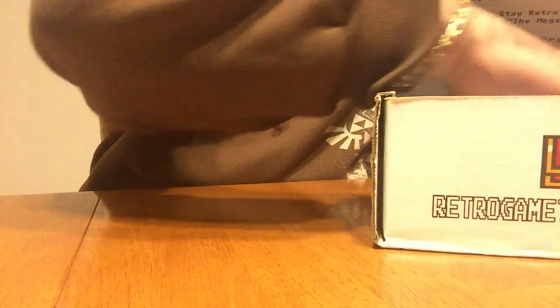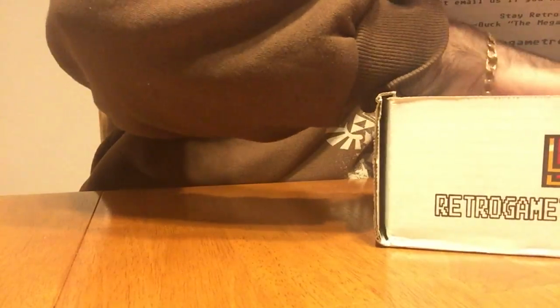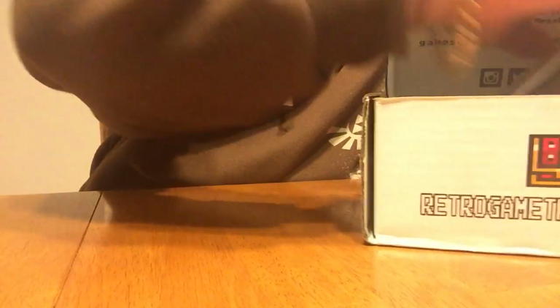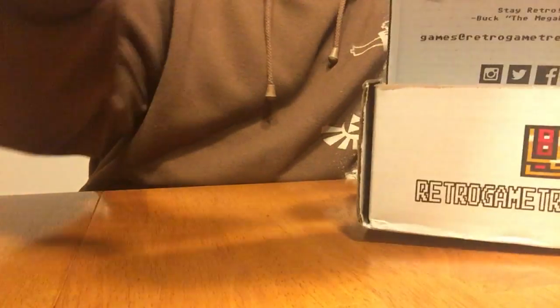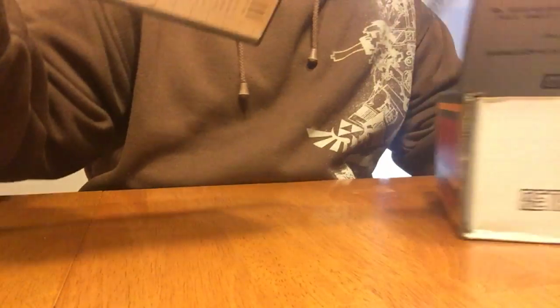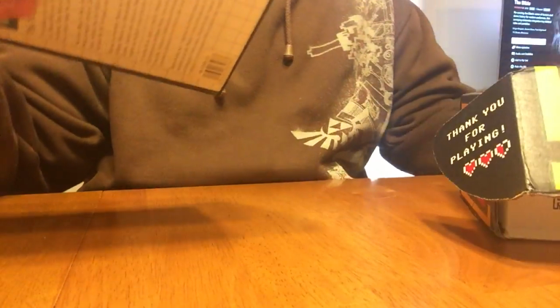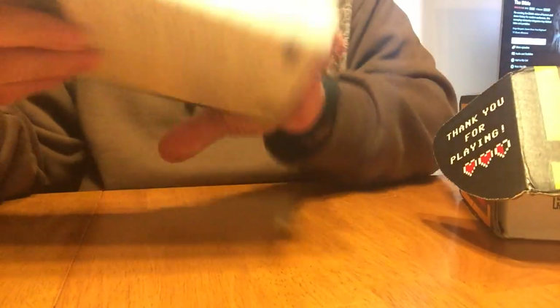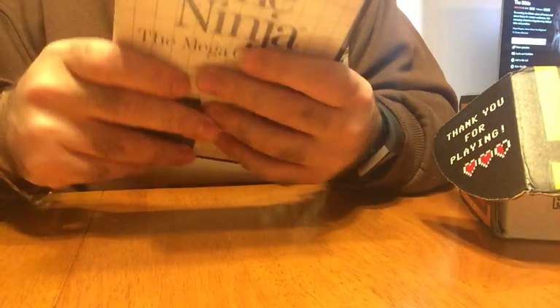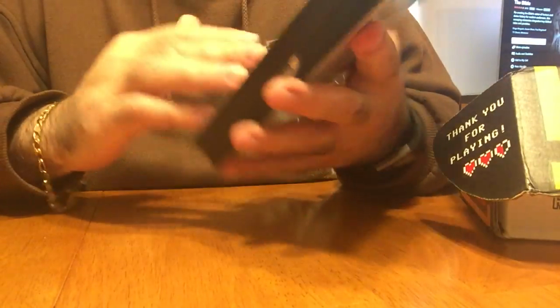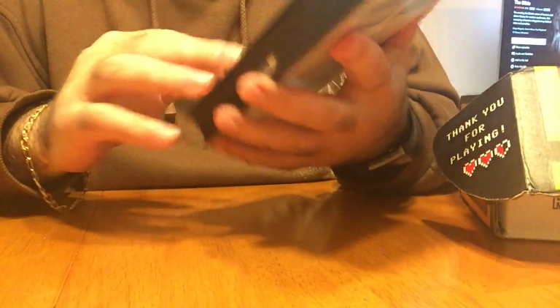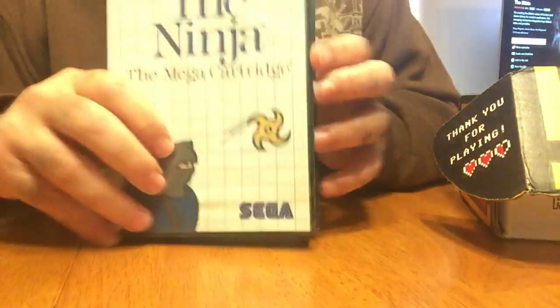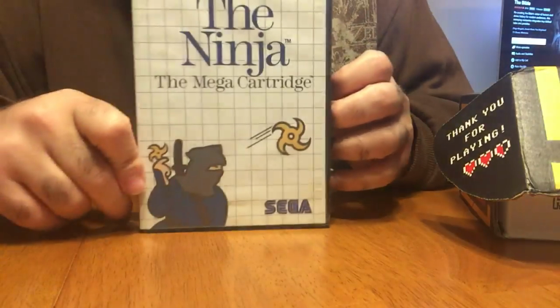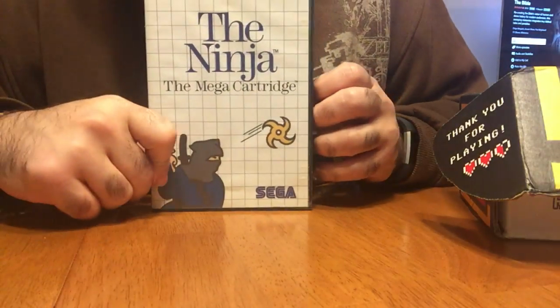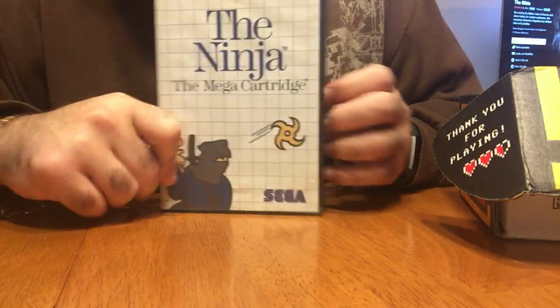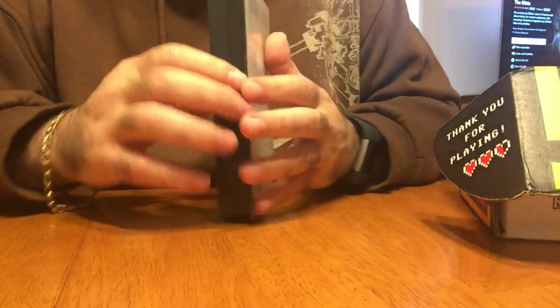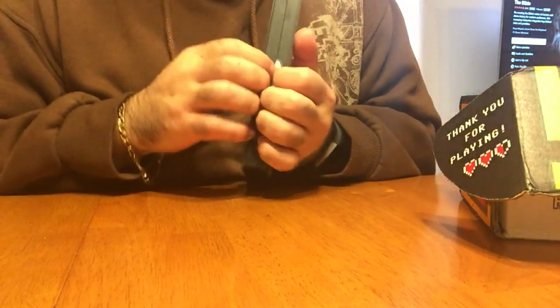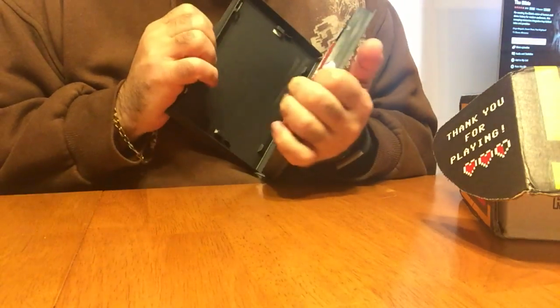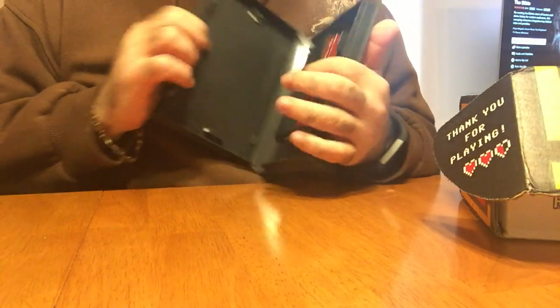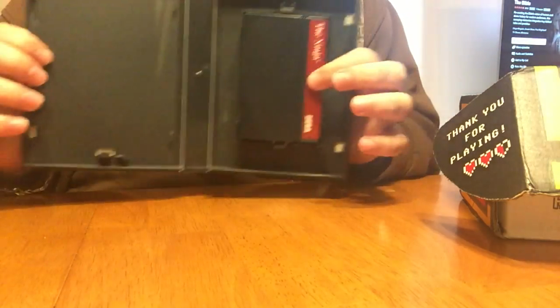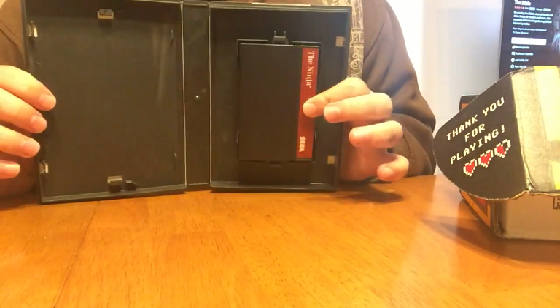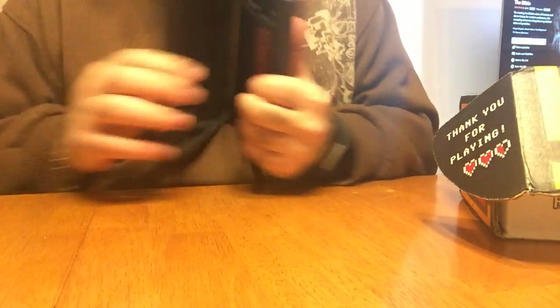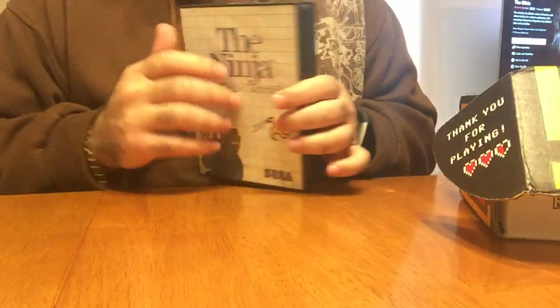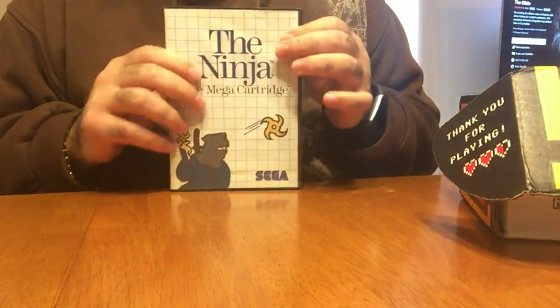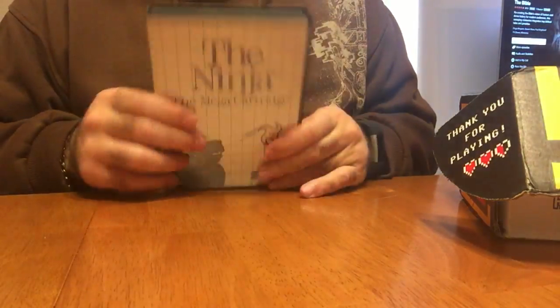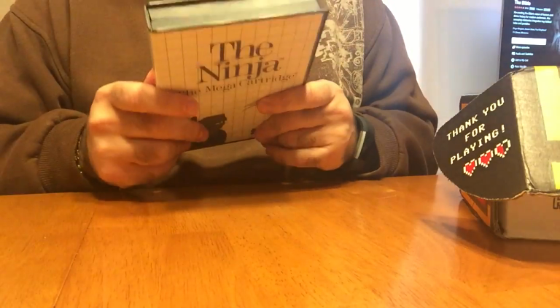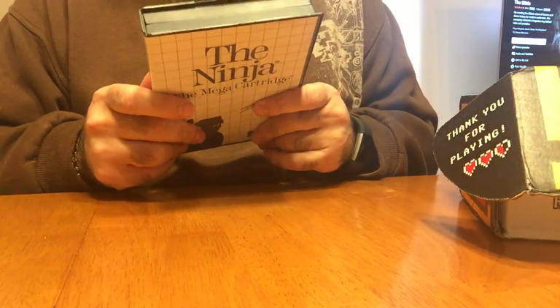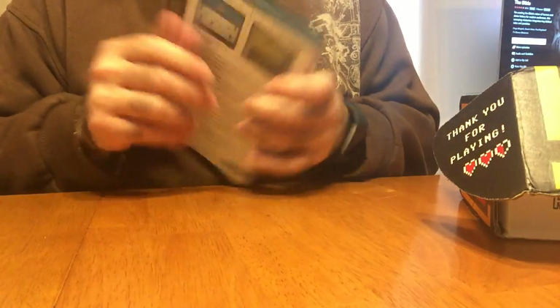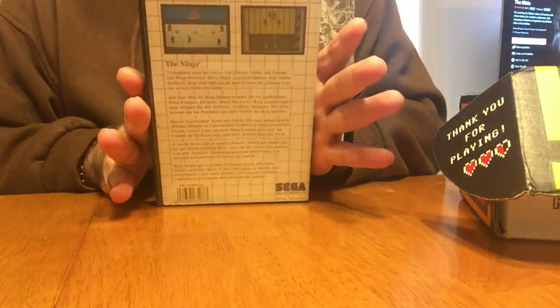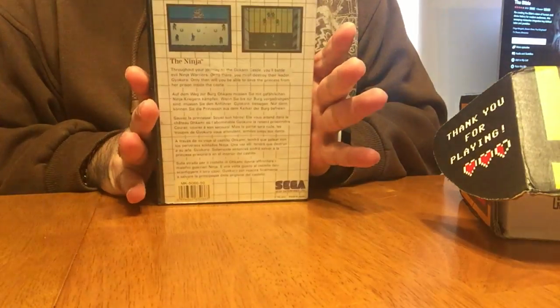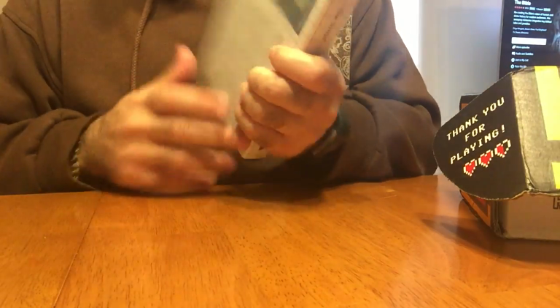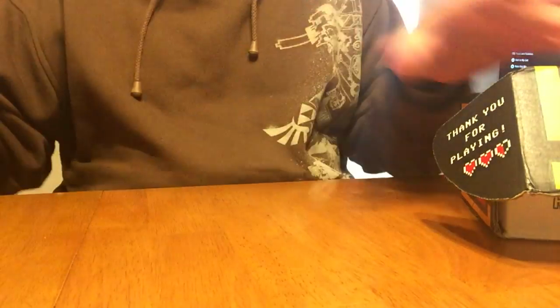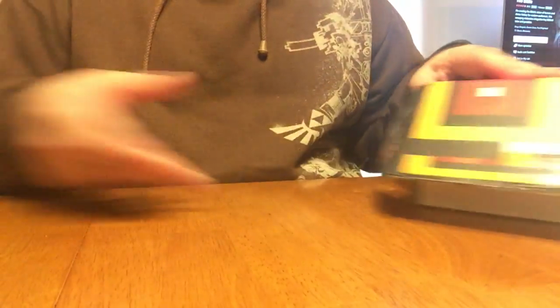Then we've got a Sega Master System game with the Ninja. I don't know if it's complete — no instructions, but it does come with the box. Always good to have some ninjas.